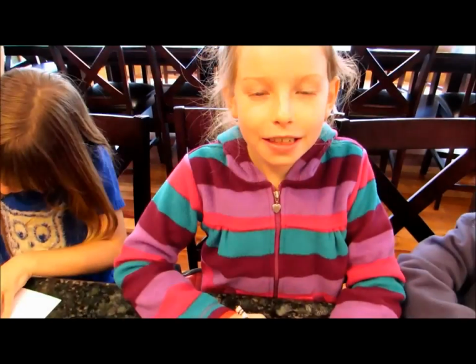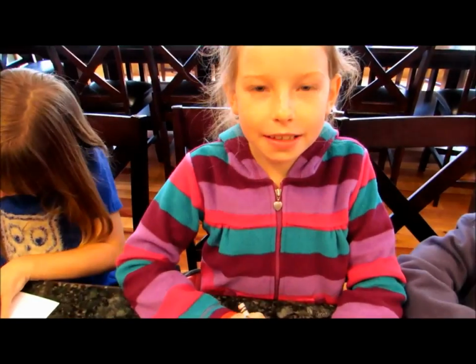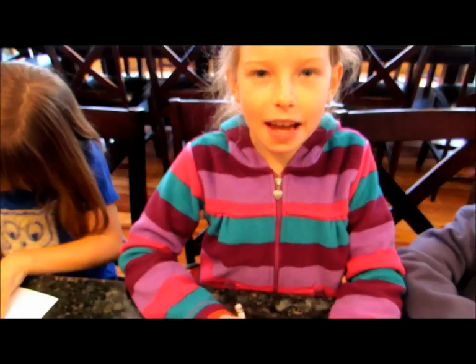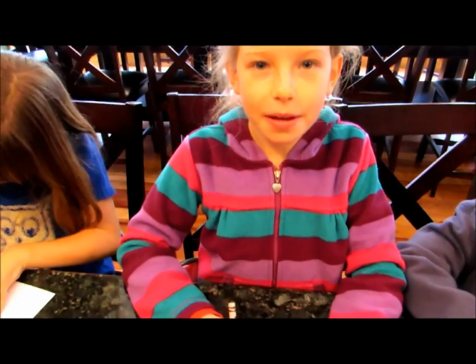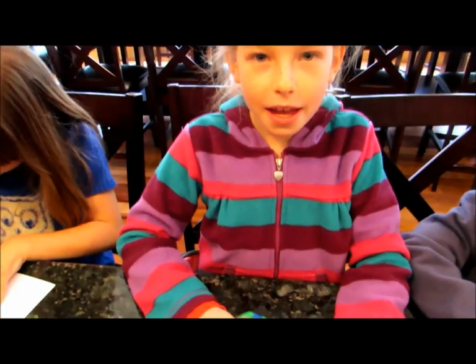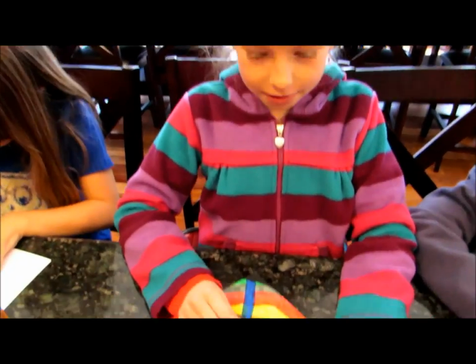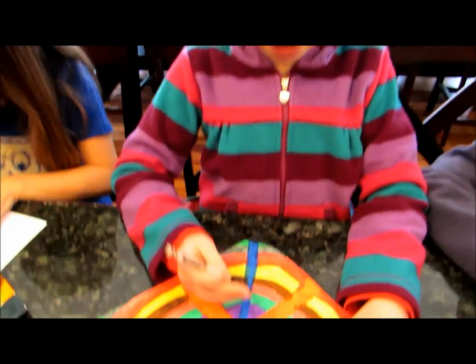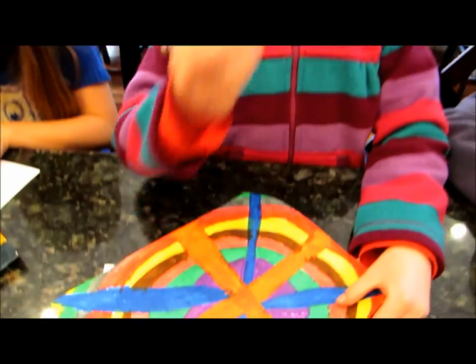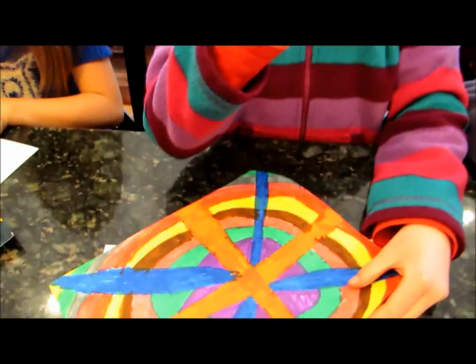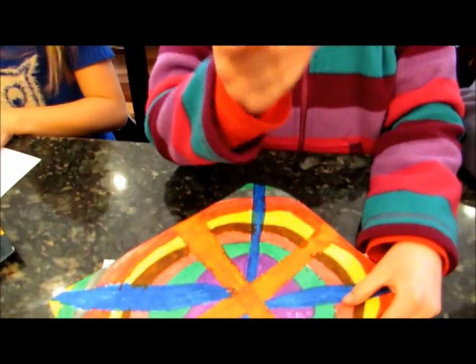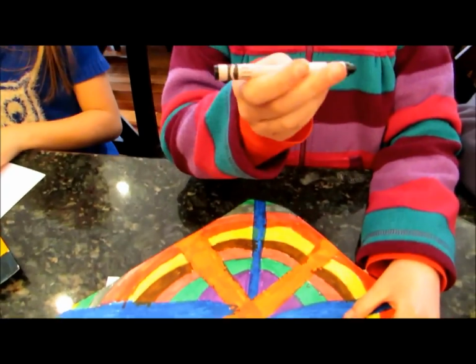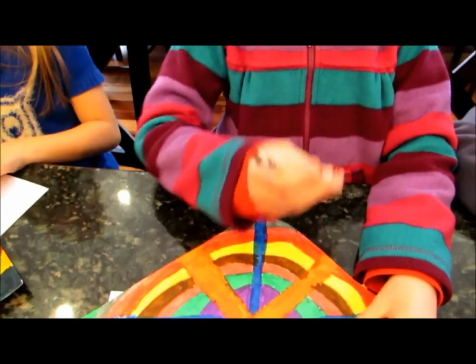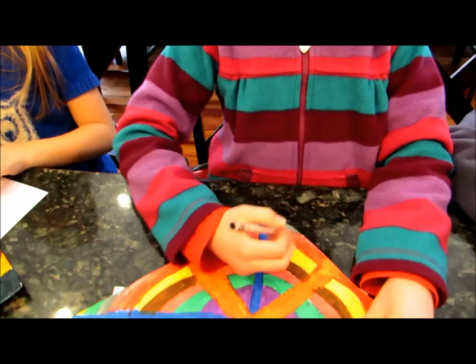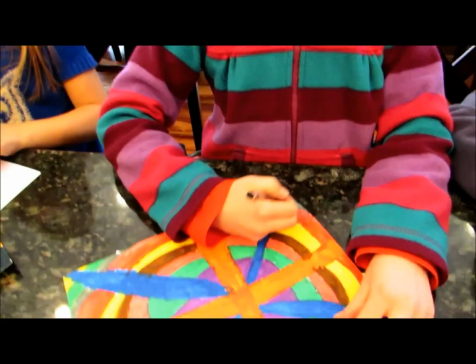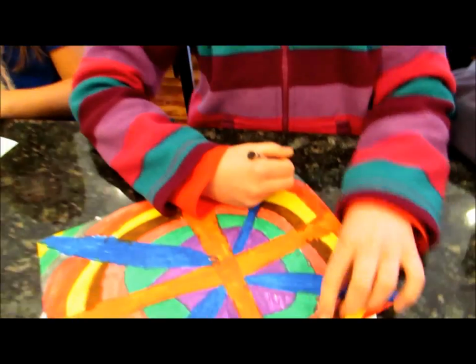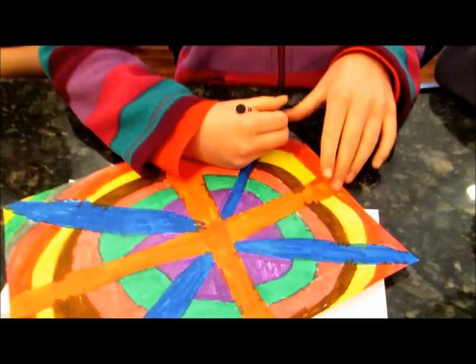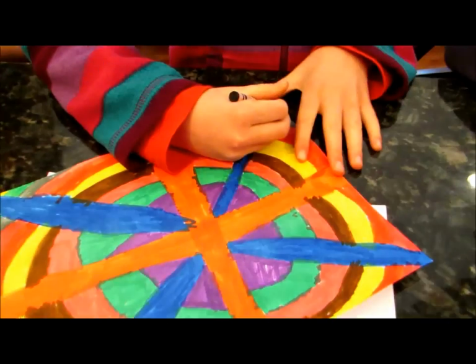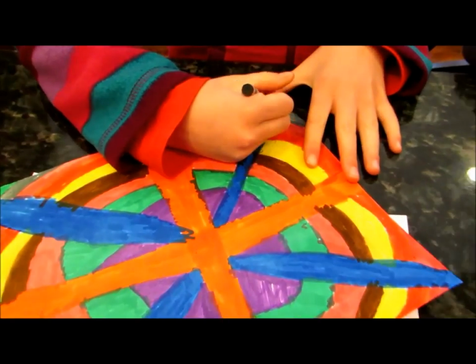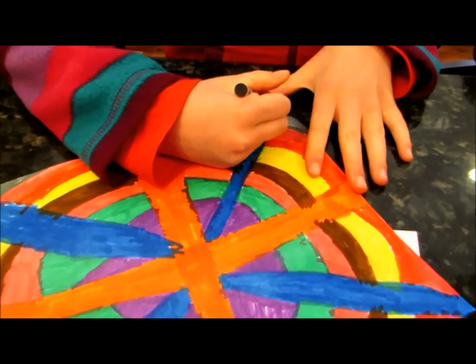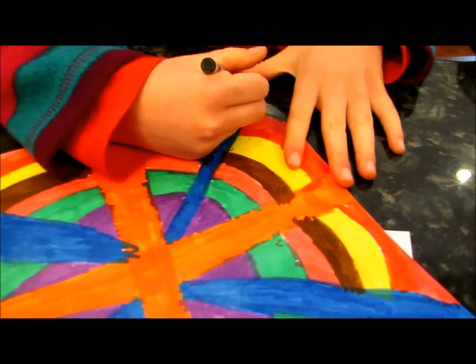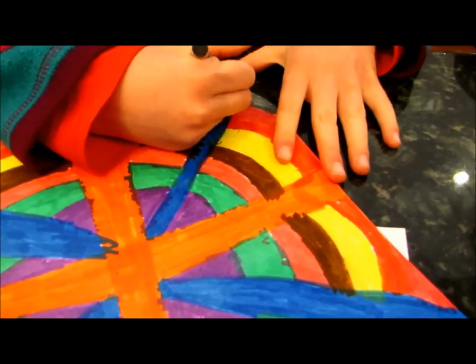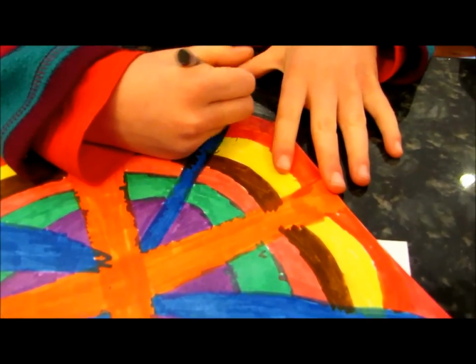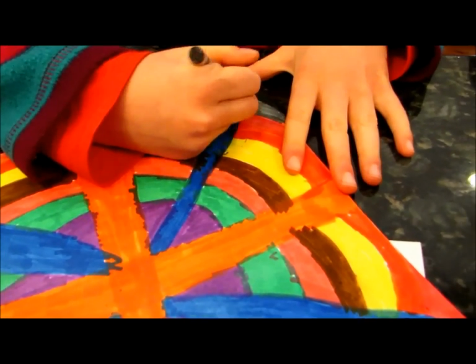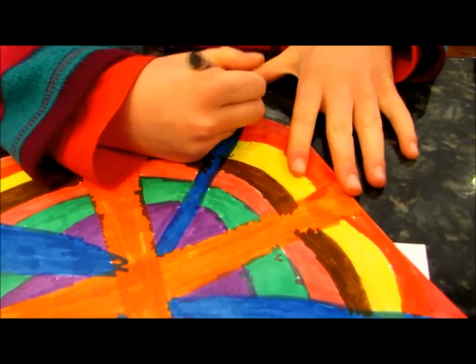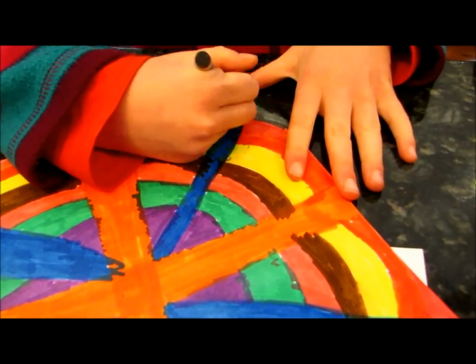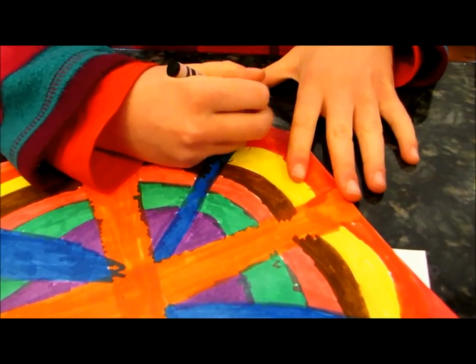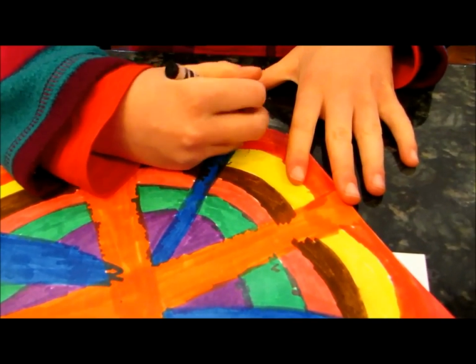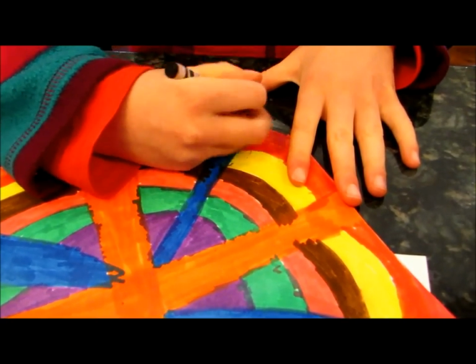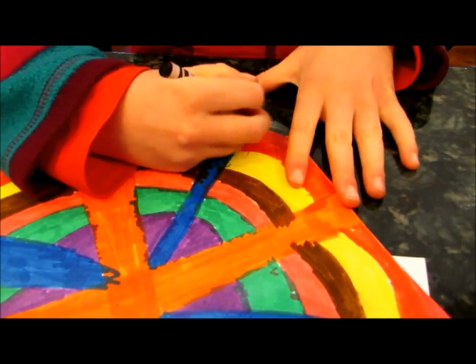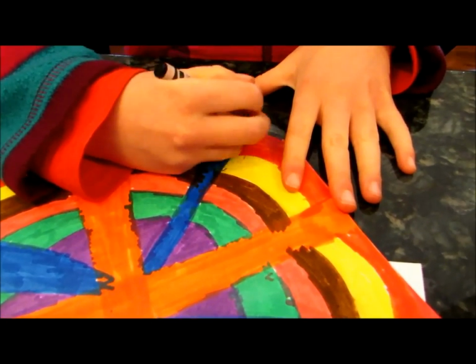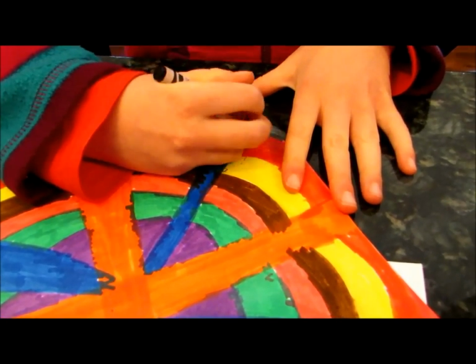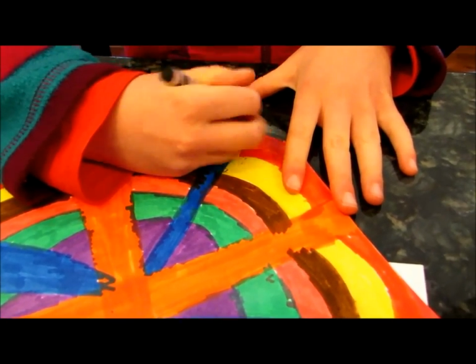The next step is to take a black crayon and color over the entire thing as dark as you can, like I am doing.